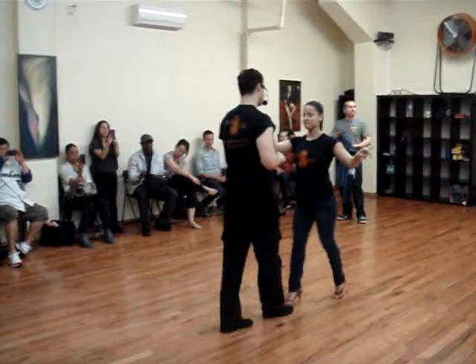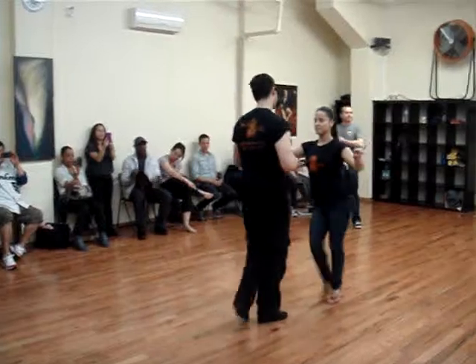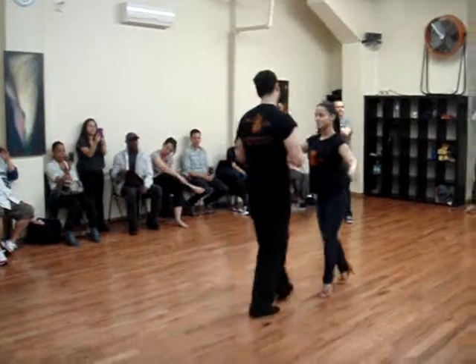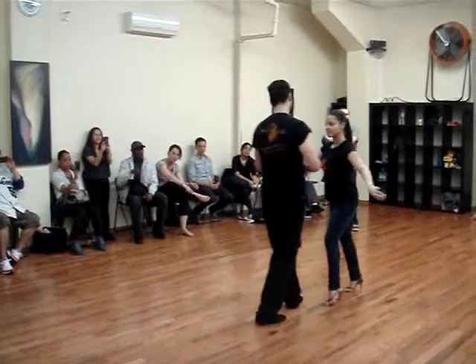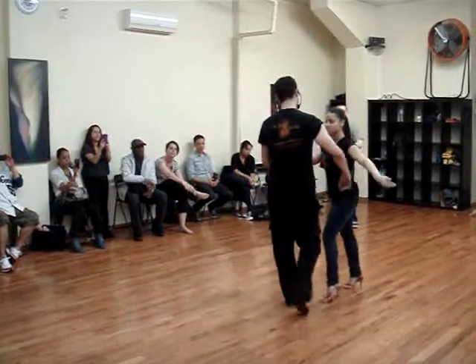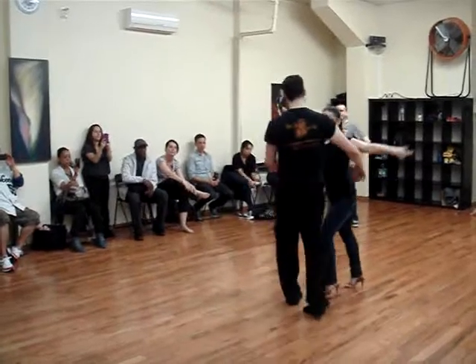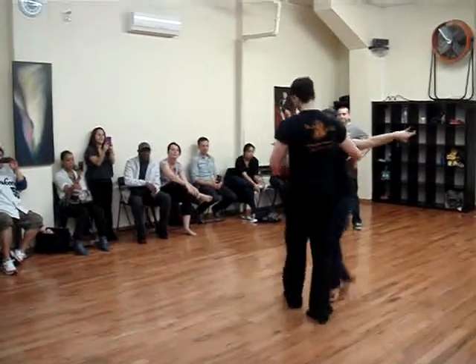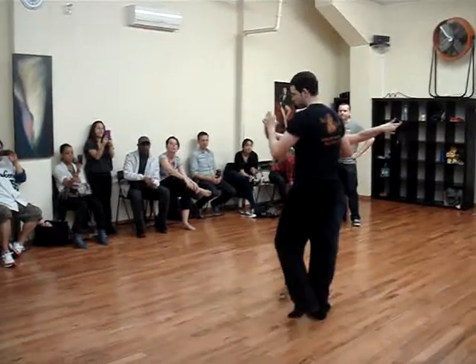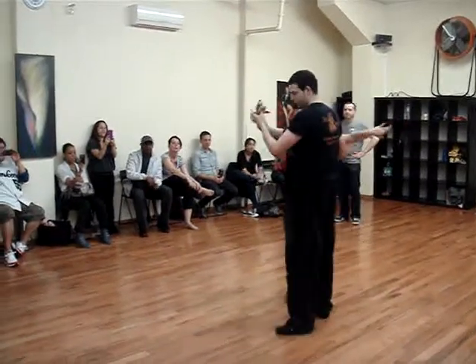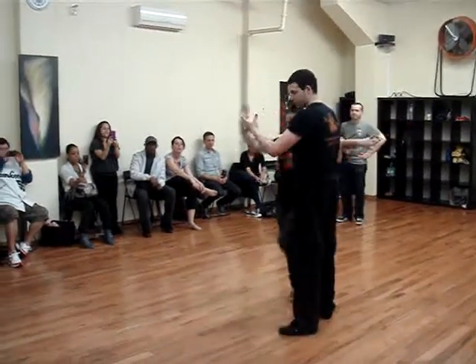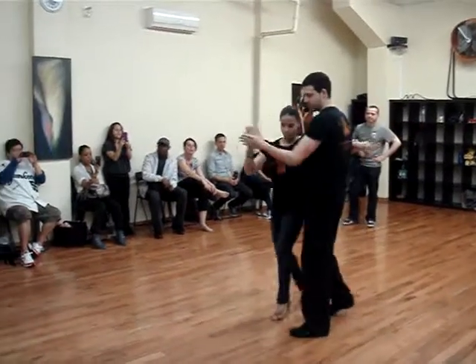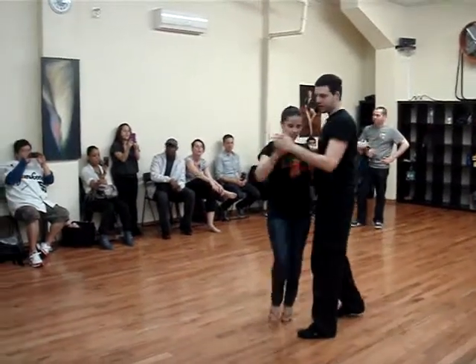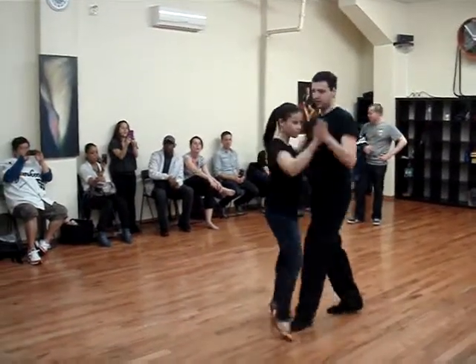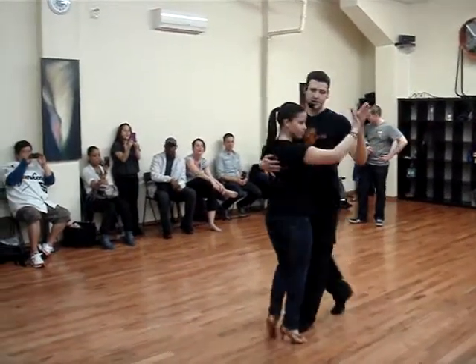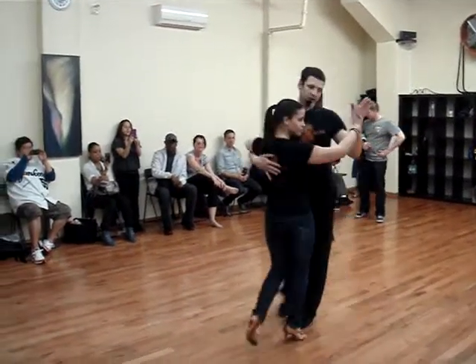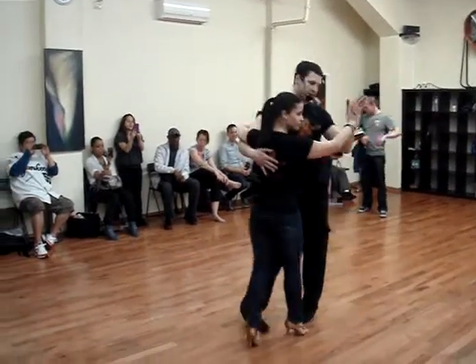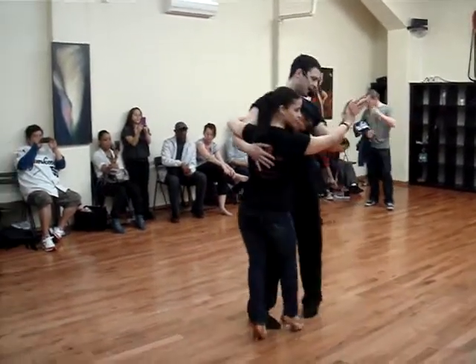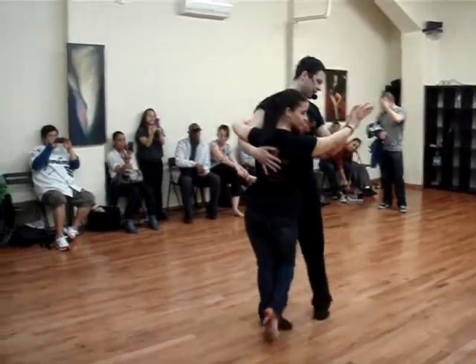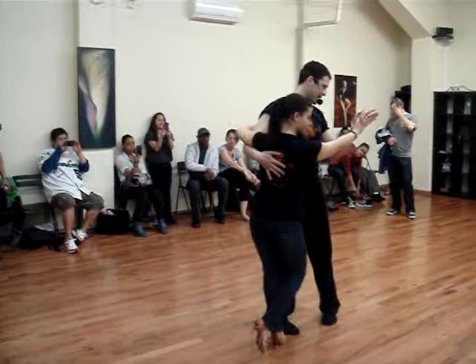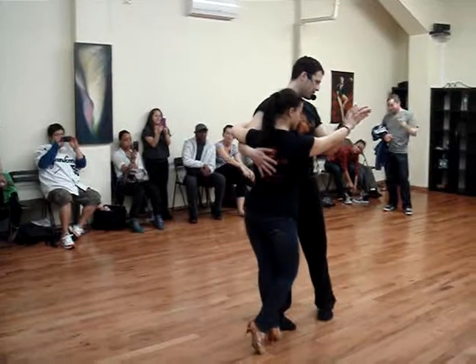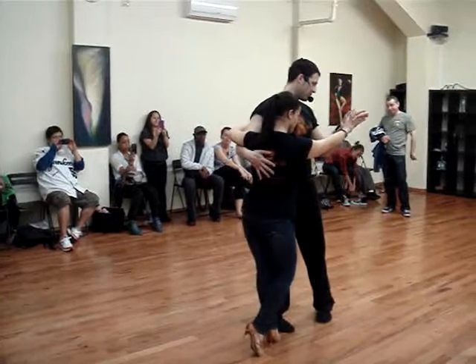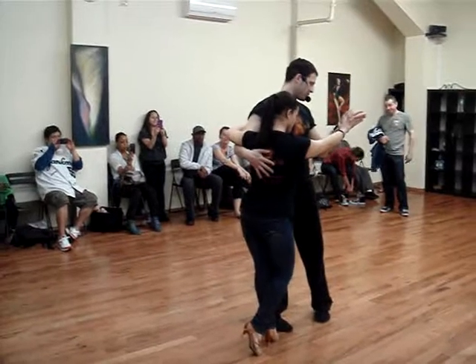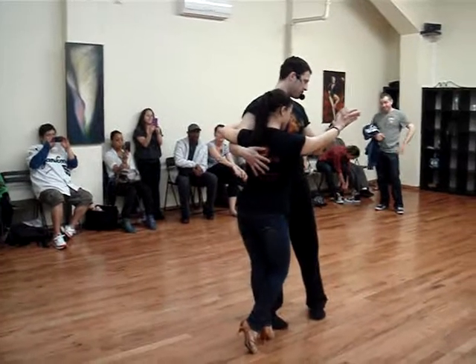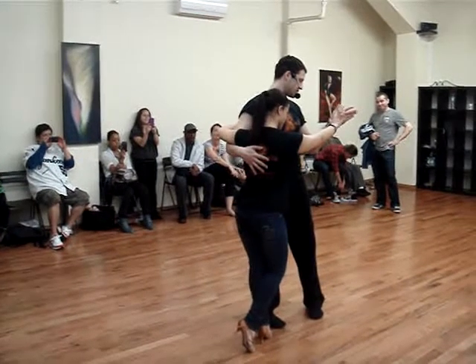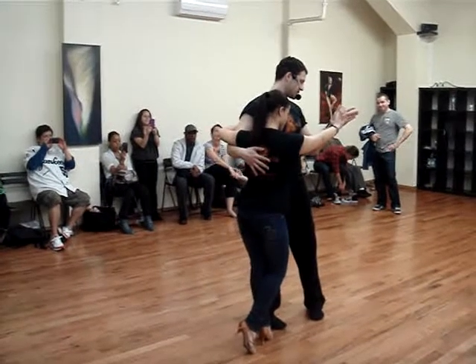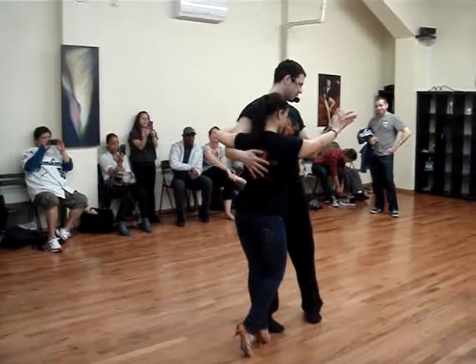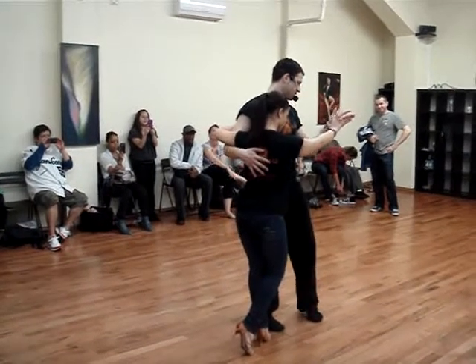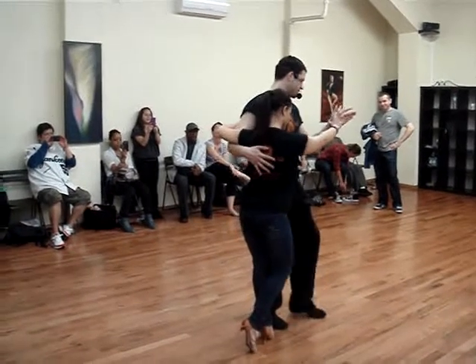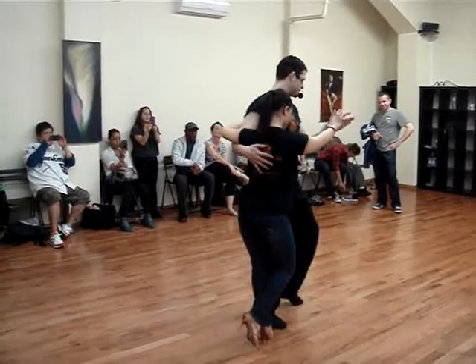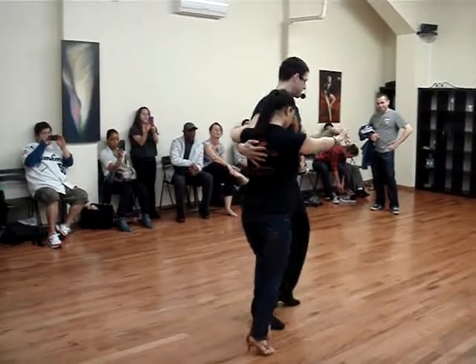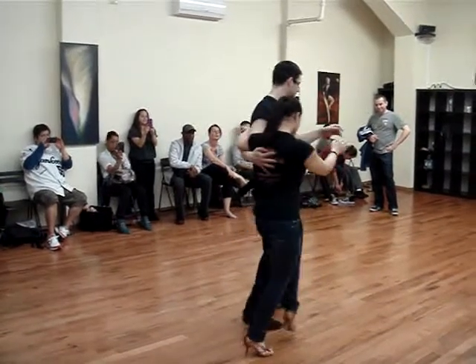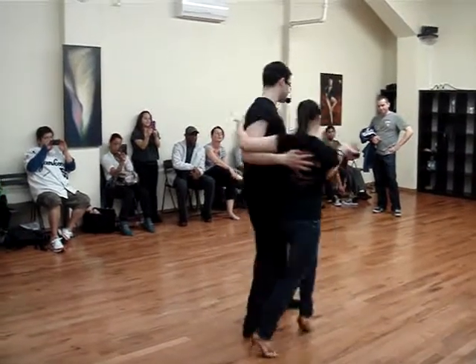Five, six, swing. So cross body lead, five. Now here we're both going to push on six, seven, six, push.